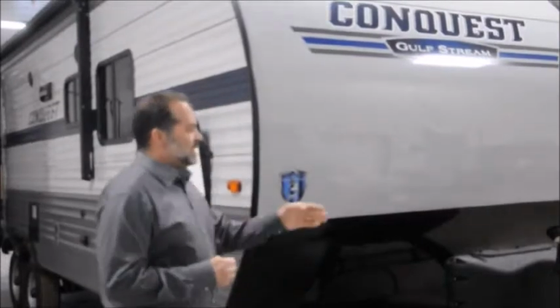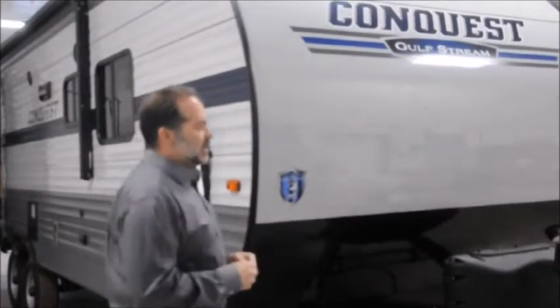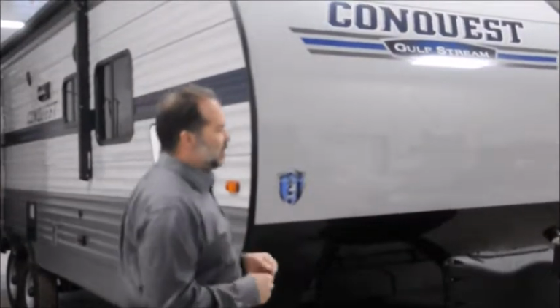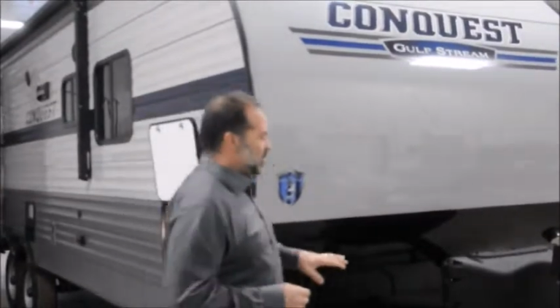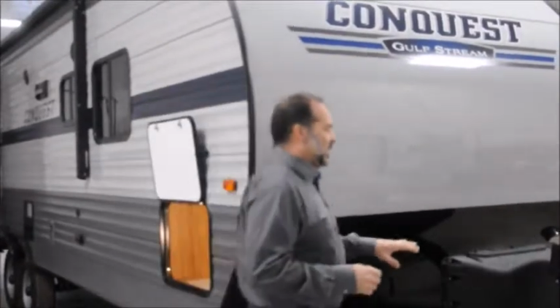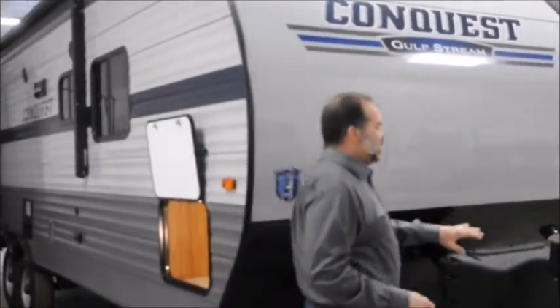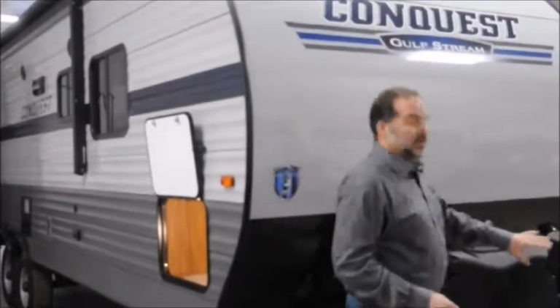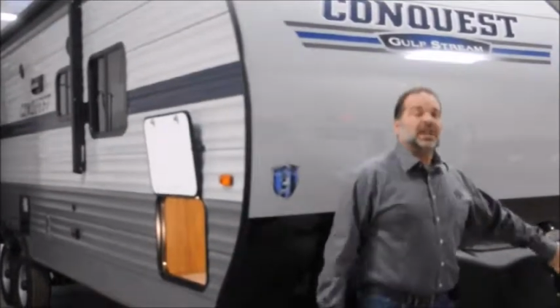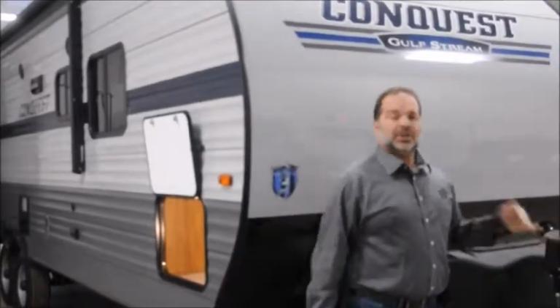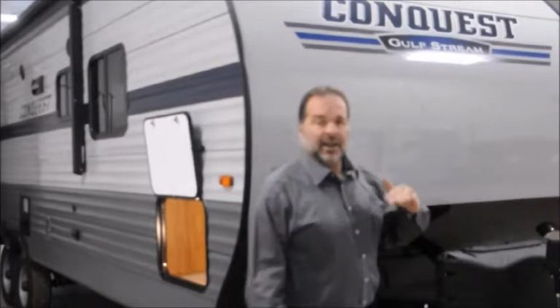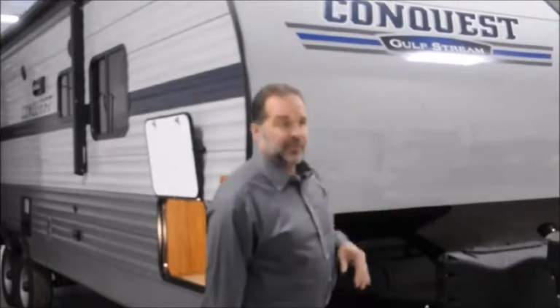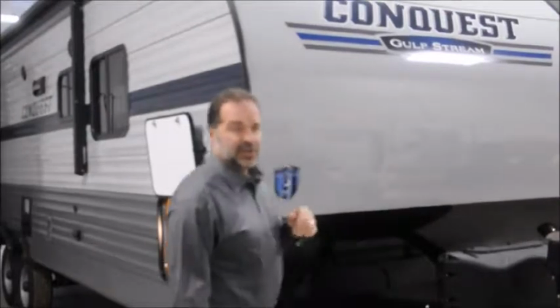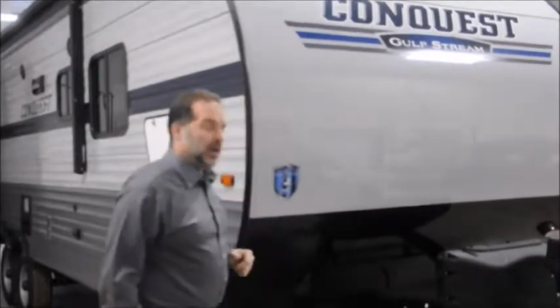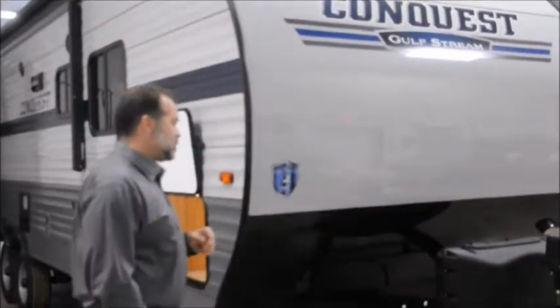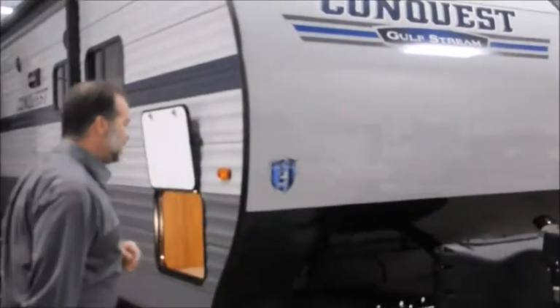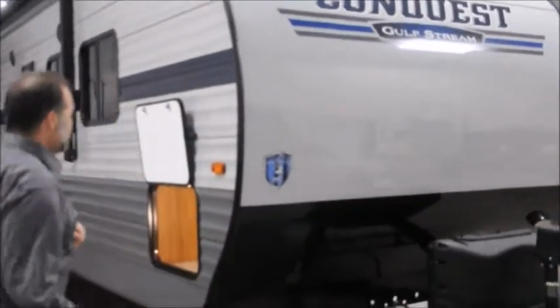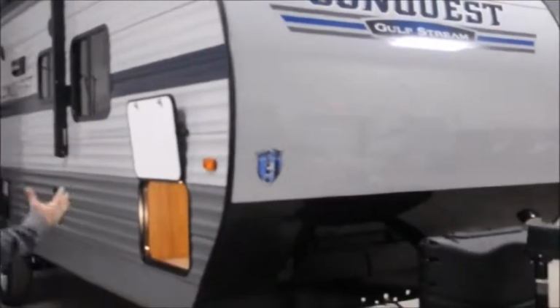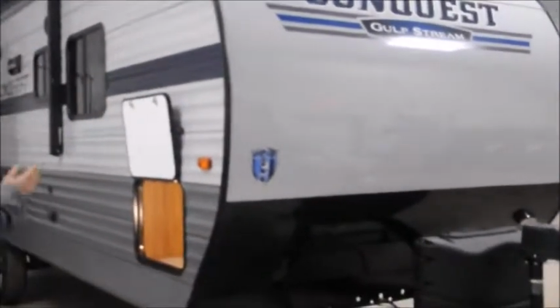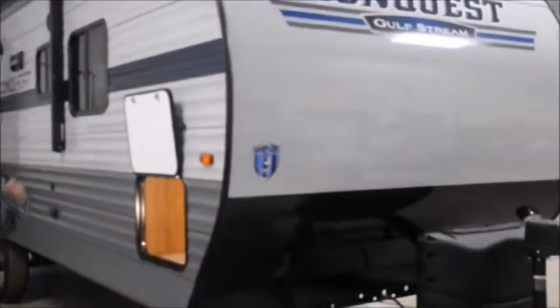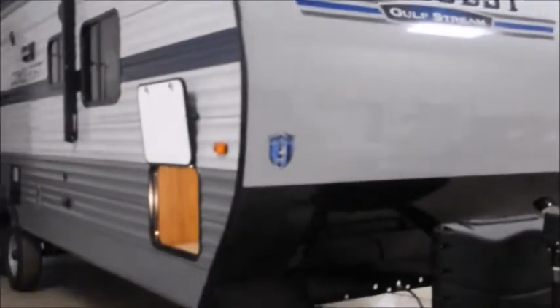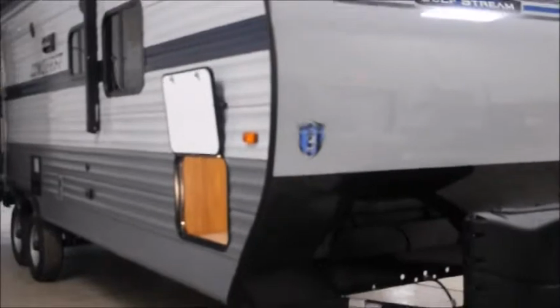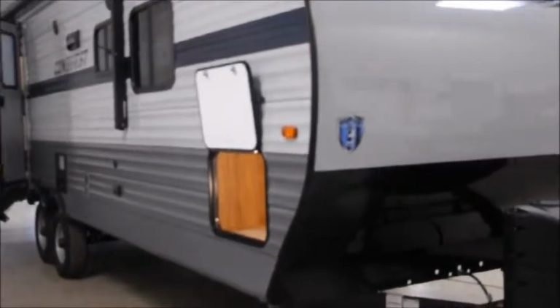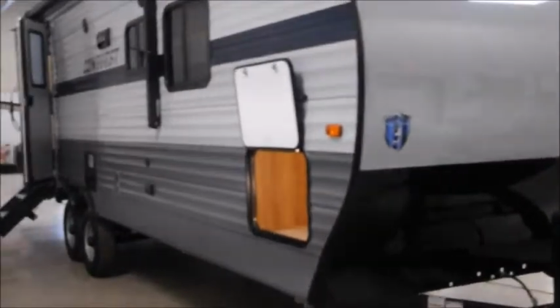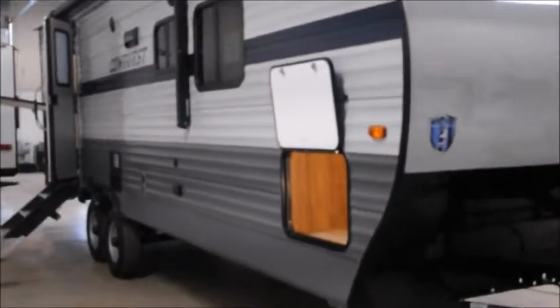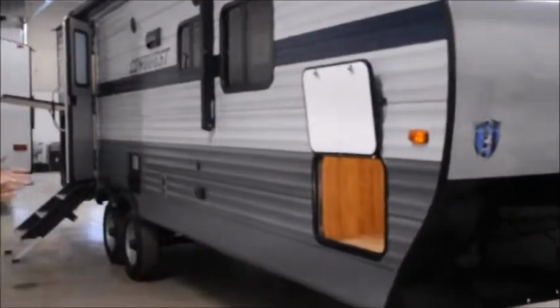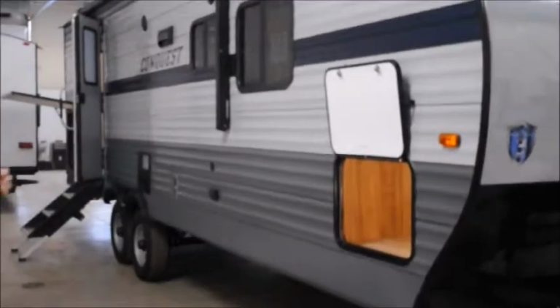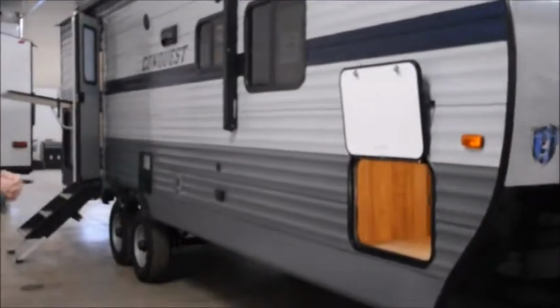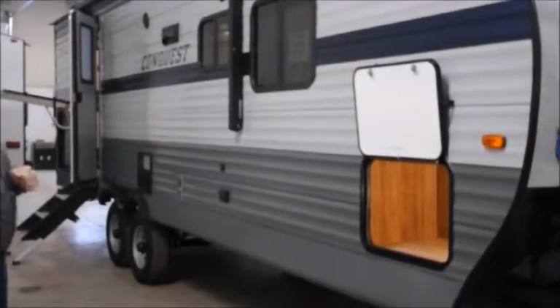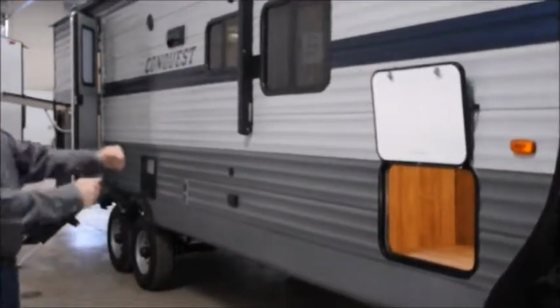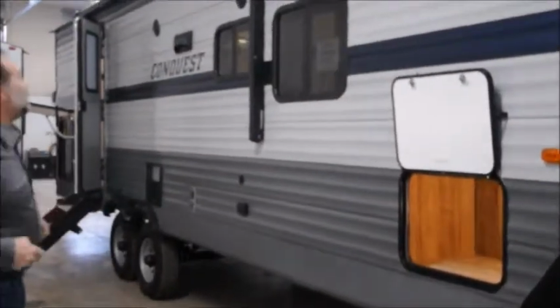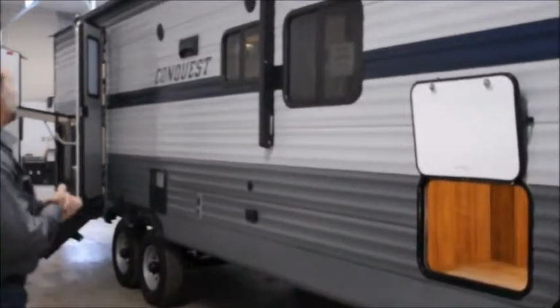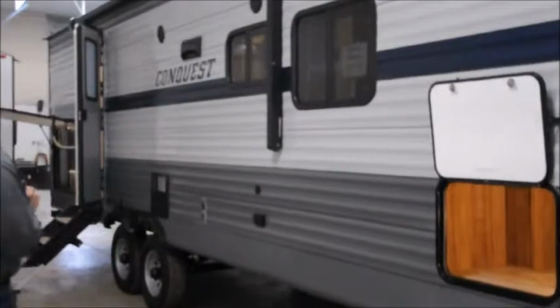It does have the electric front tongue jack, which makes it a lot easier to get it on and off your vehicle and to set up your weight distribution package. As we come back, there's really nice passenger storage — it is a lit compartment, finished off really nice, and big enough to get large items in it.